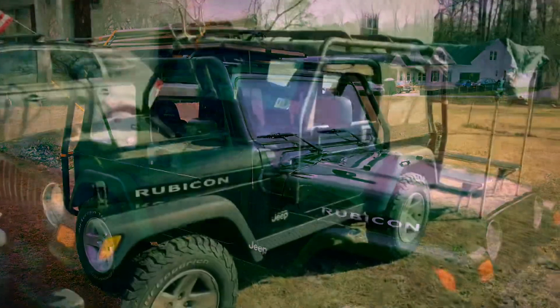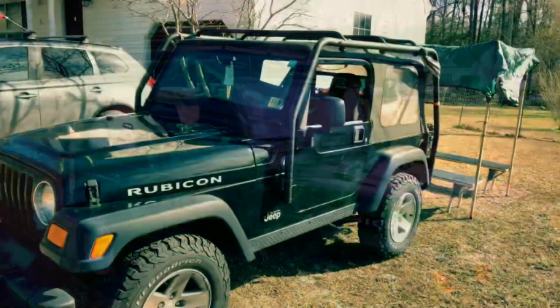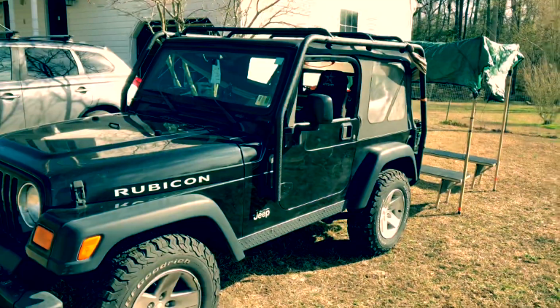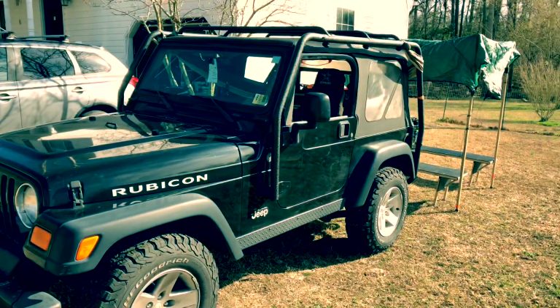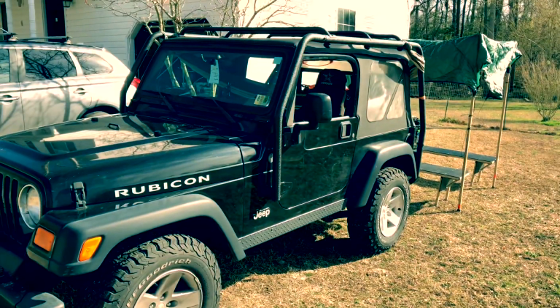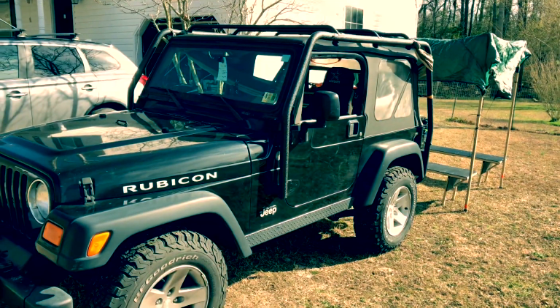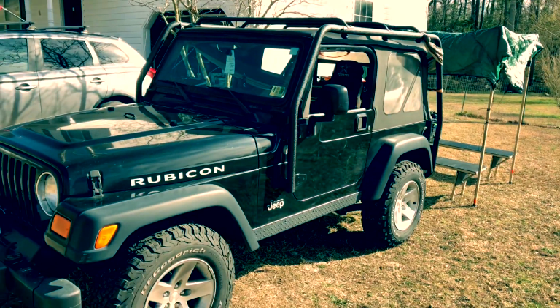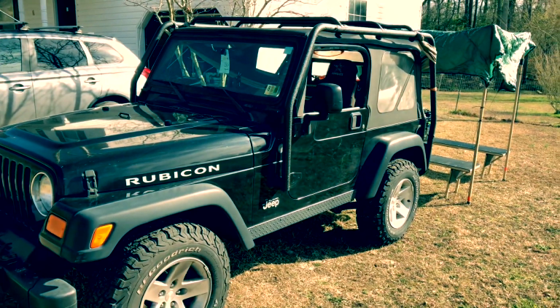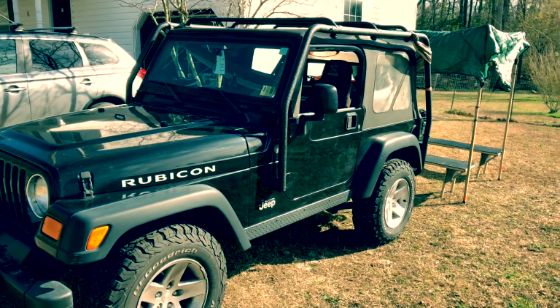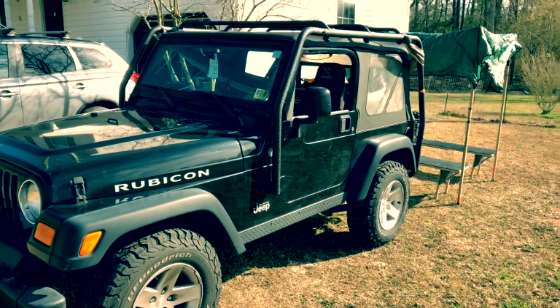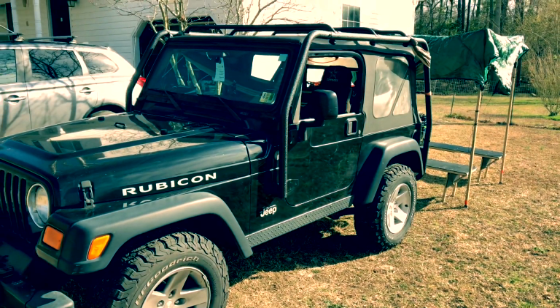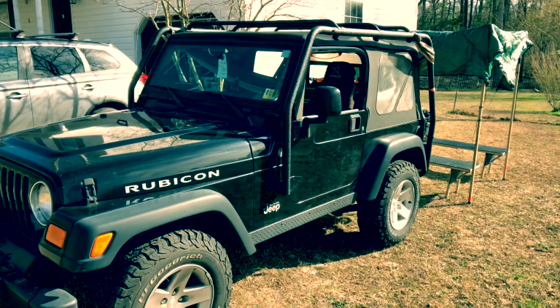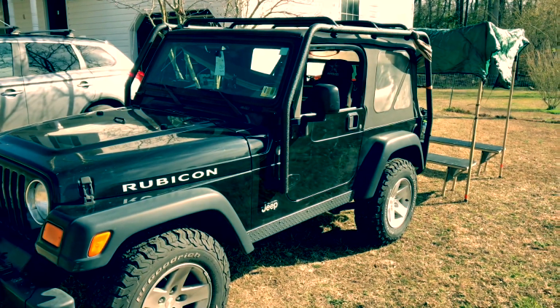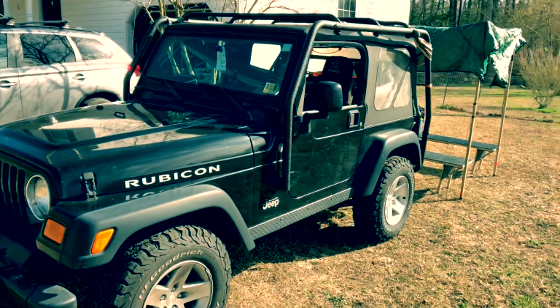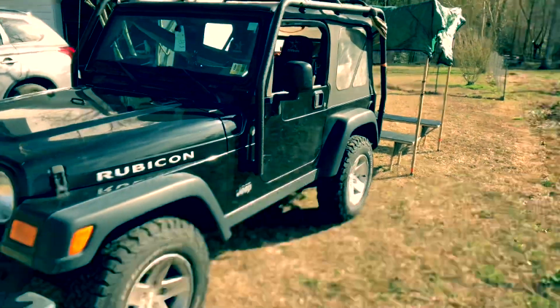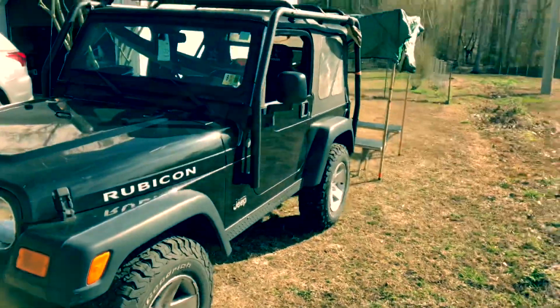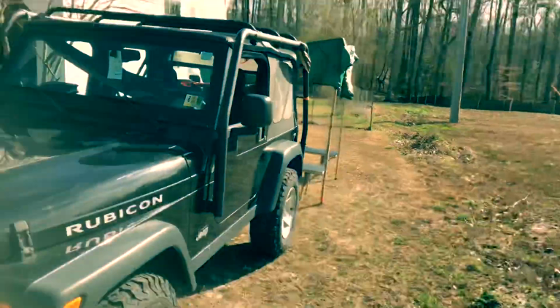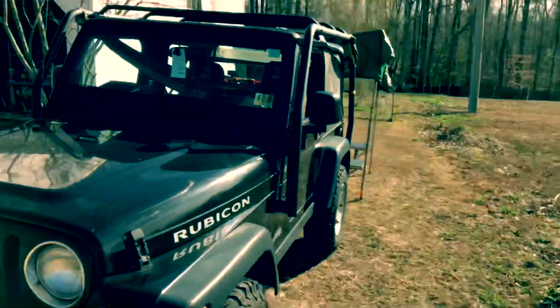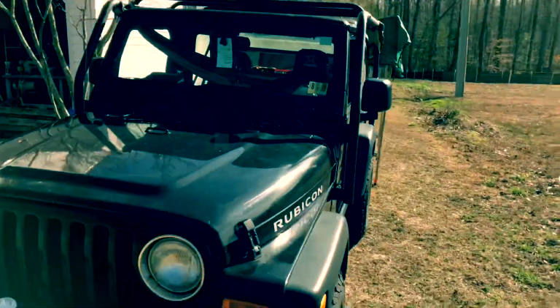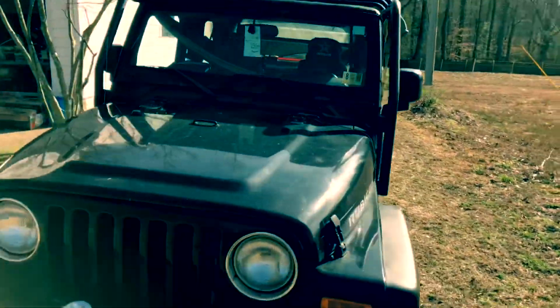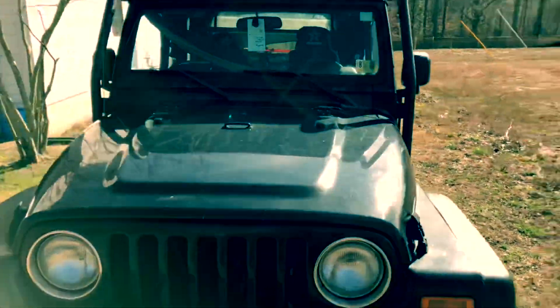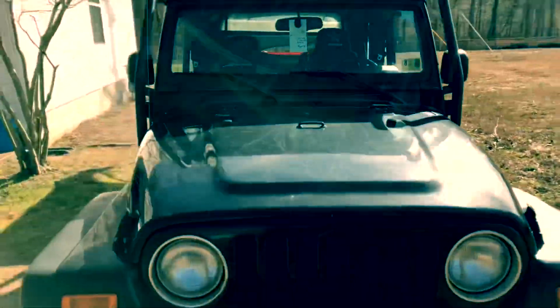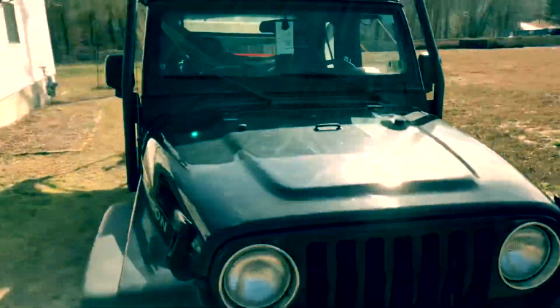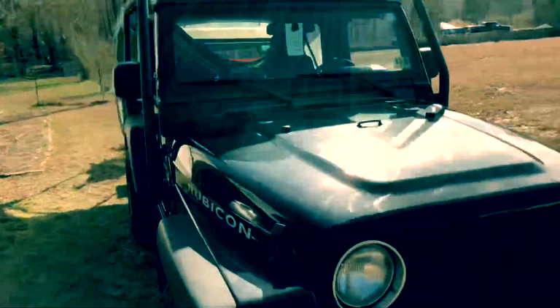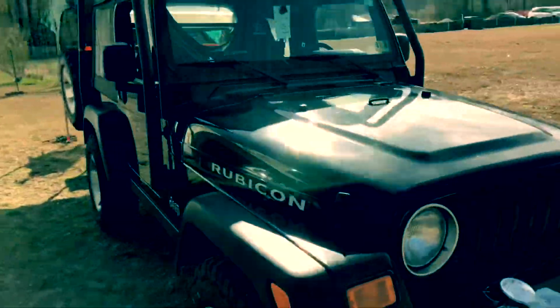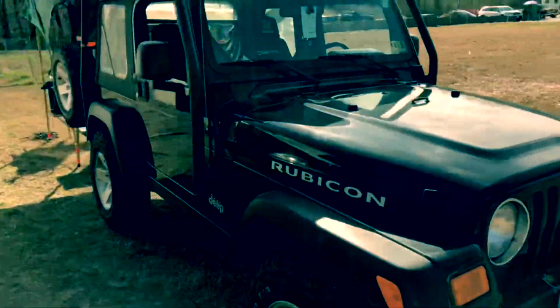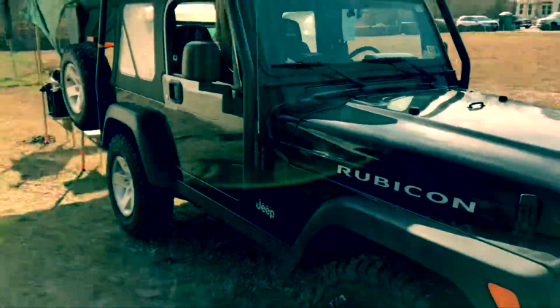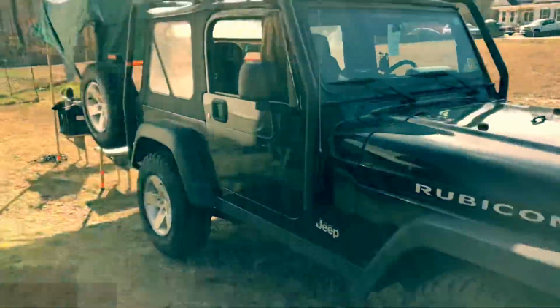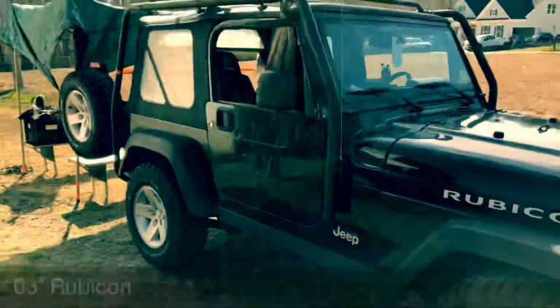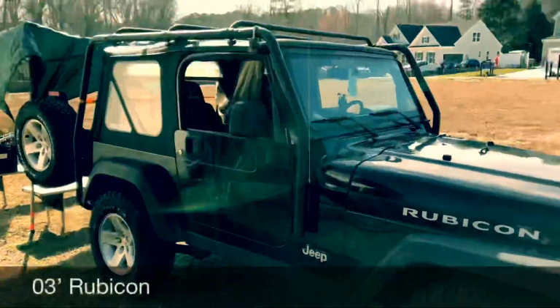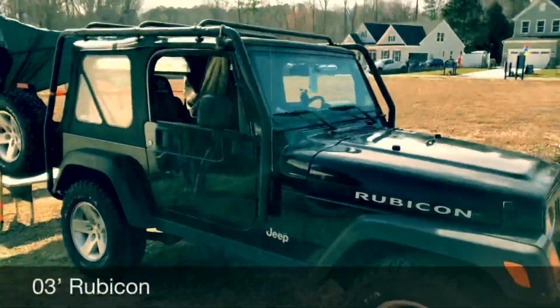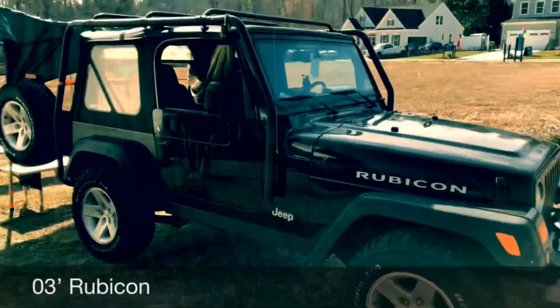Alright guys, for all the Jeep owners out there I'm gonna do a quick tutorial of my Jeep and how I have it set up. I'm gonna walk through what I just did and why I'm setting it up for my camping trip this Friday here in Virginia.